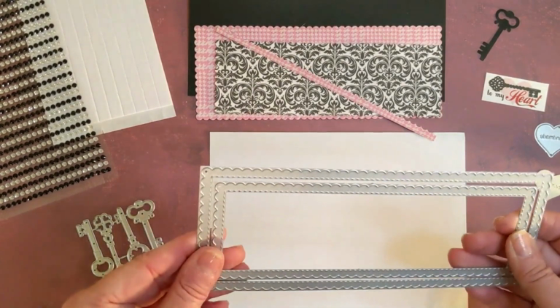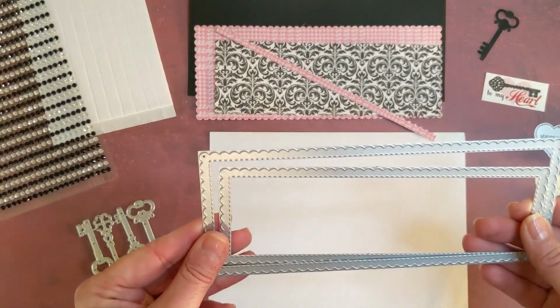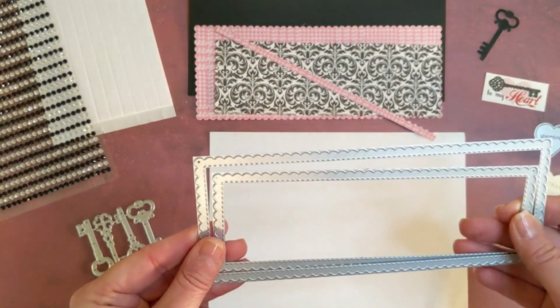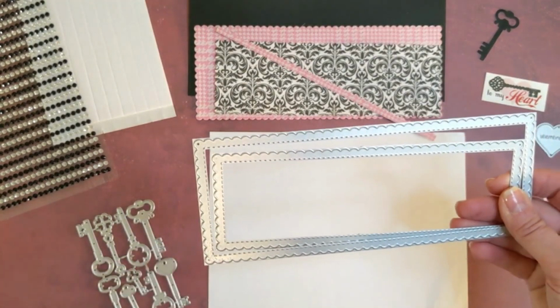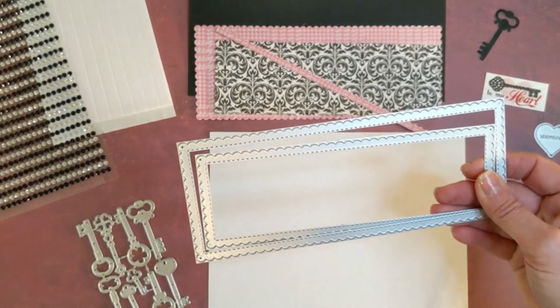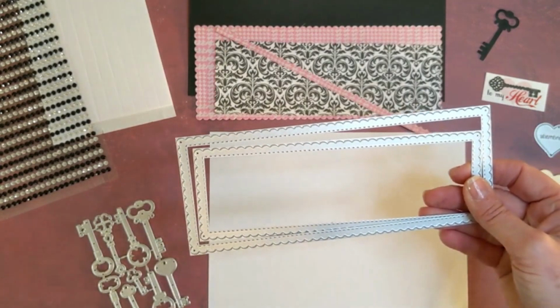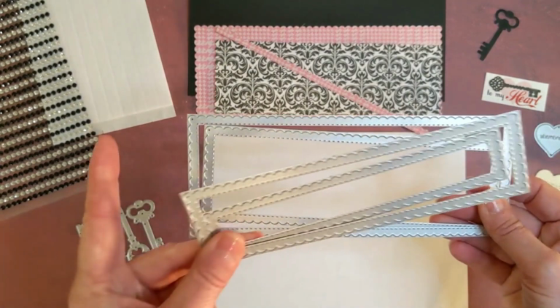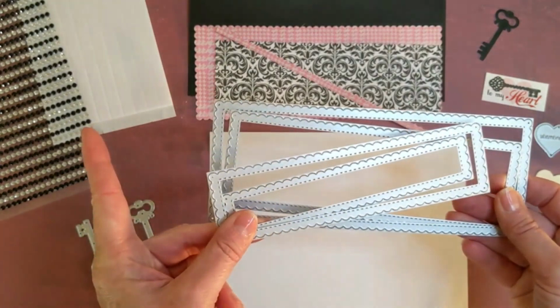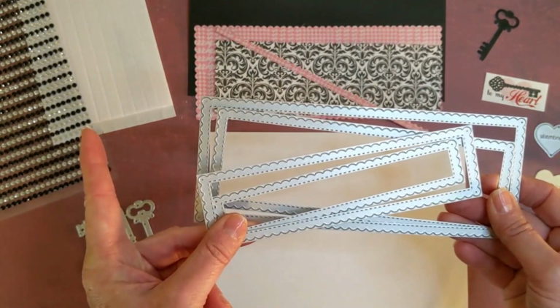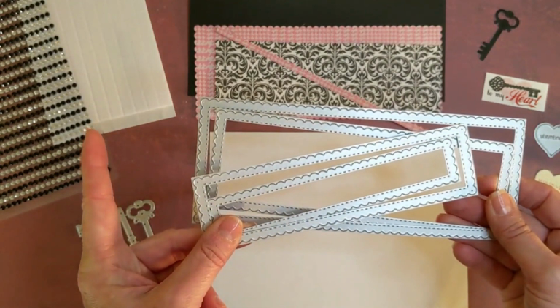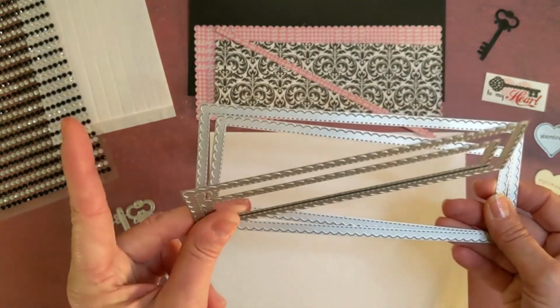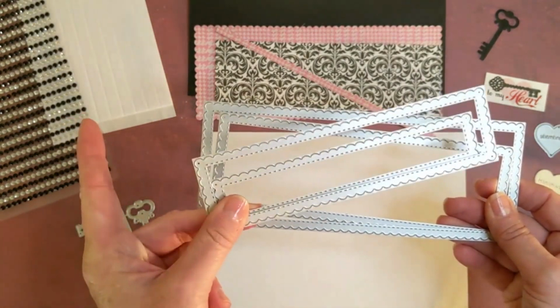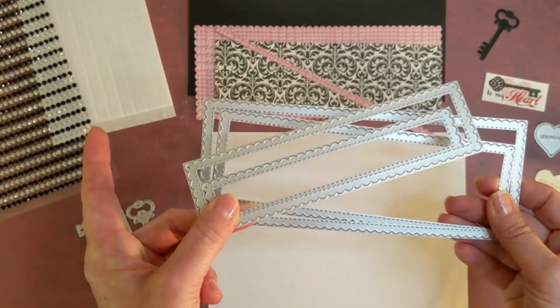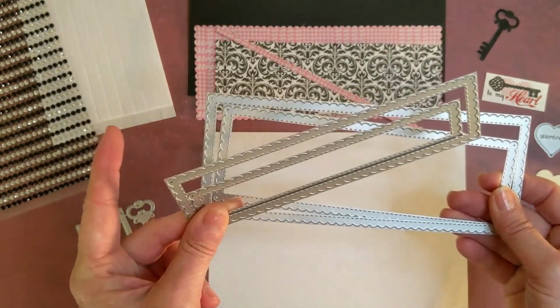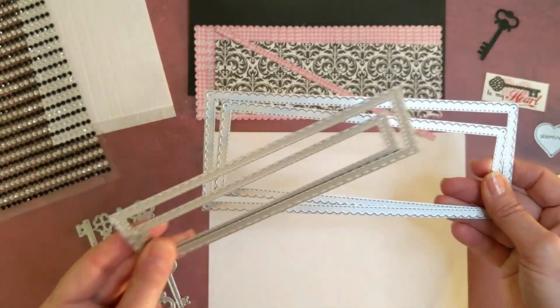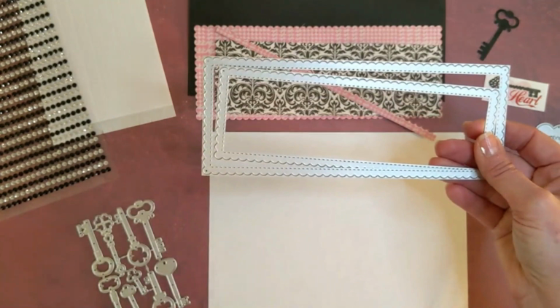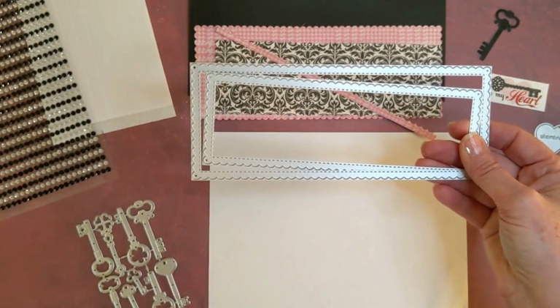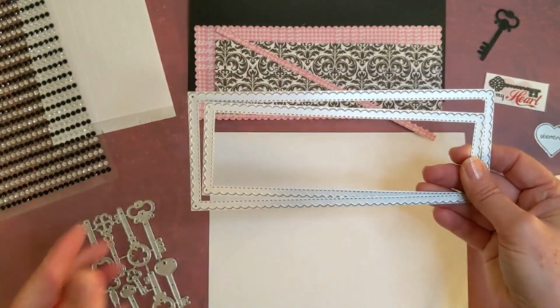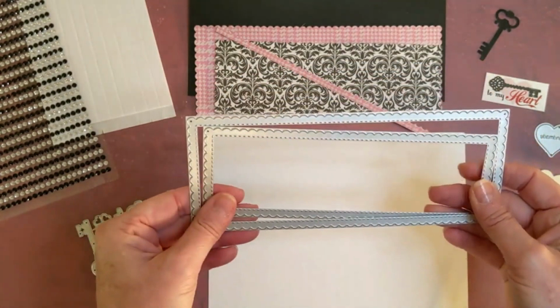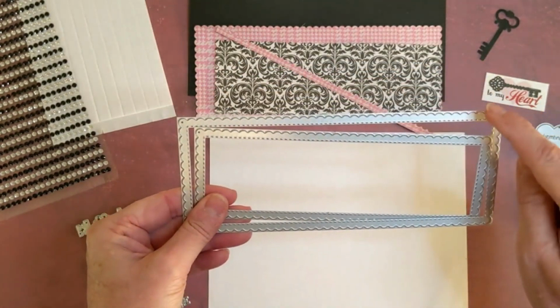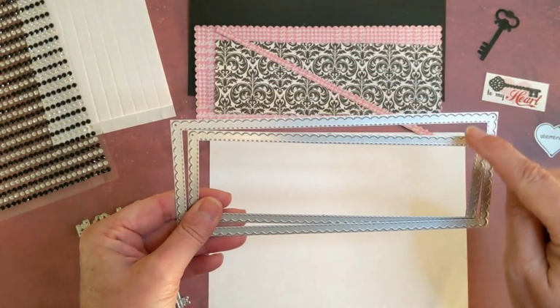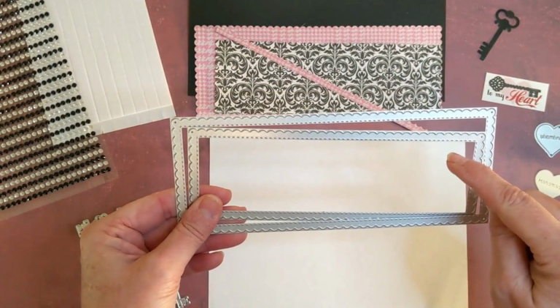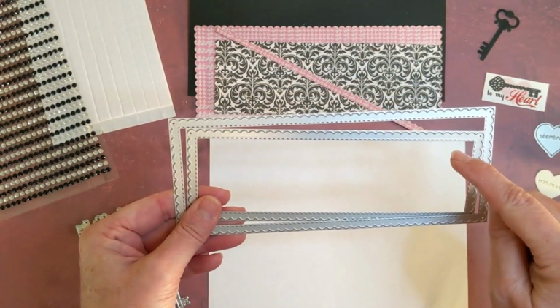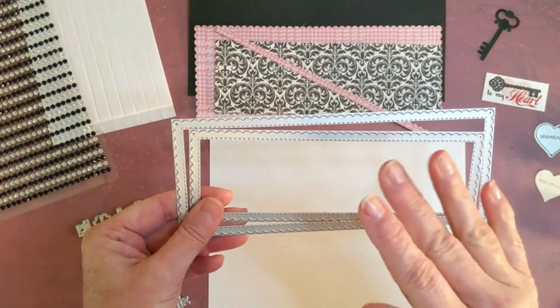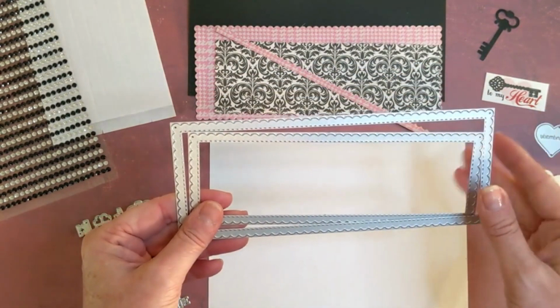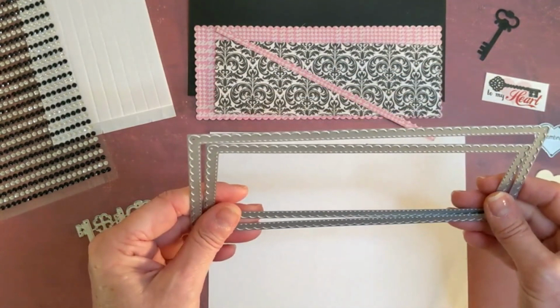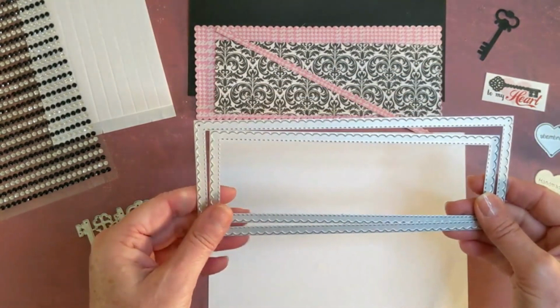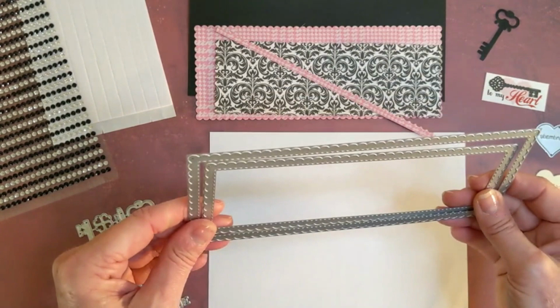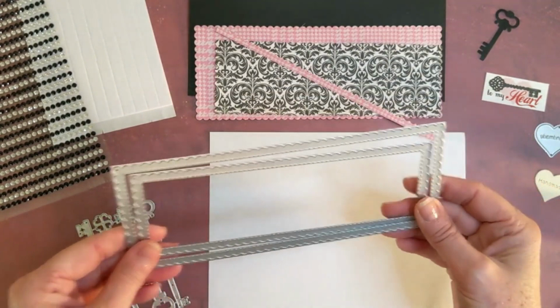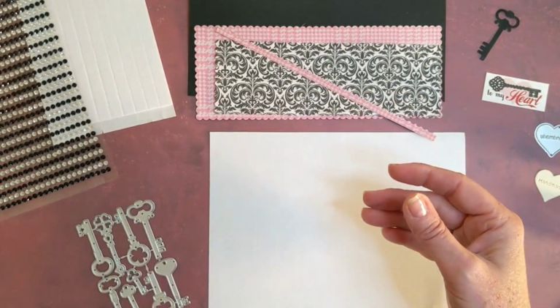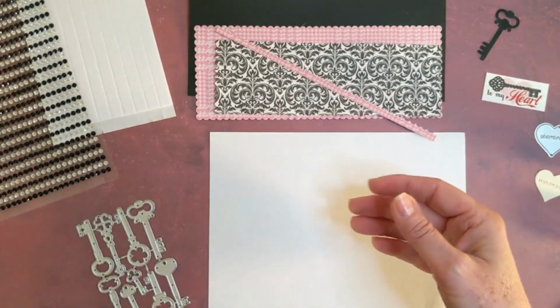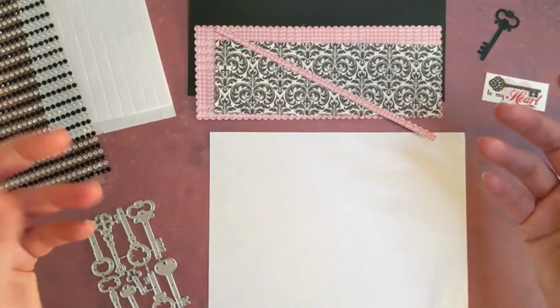It is a nested set of four — this is what all four of them look like. We're going to put the two middle ones aside and use the two larger ones, which I already took the time to cut out so we could make a quick card.